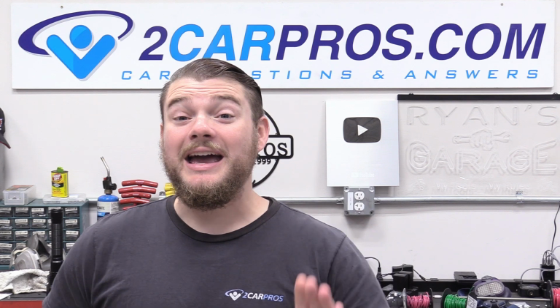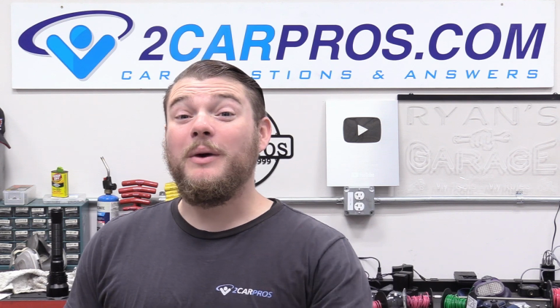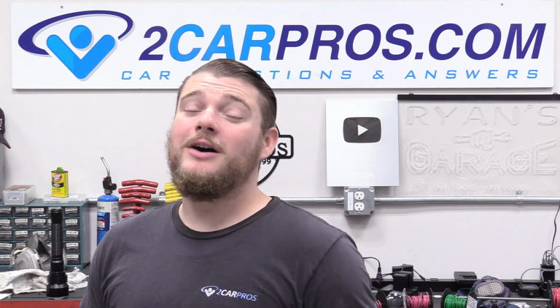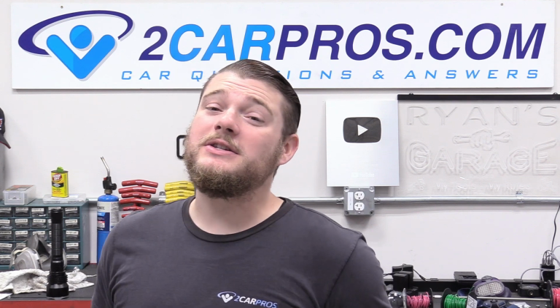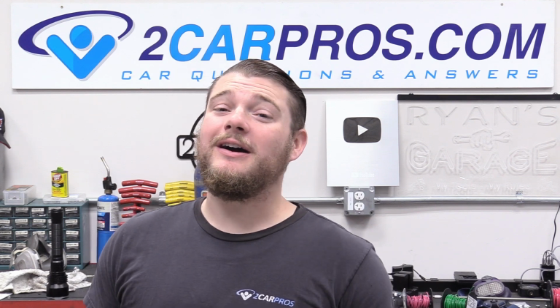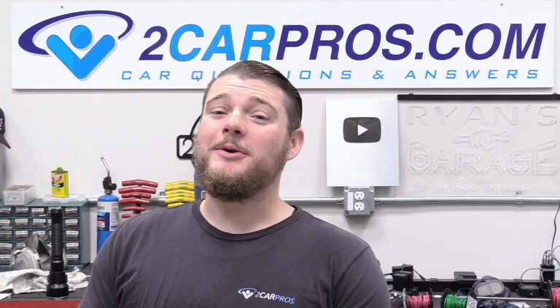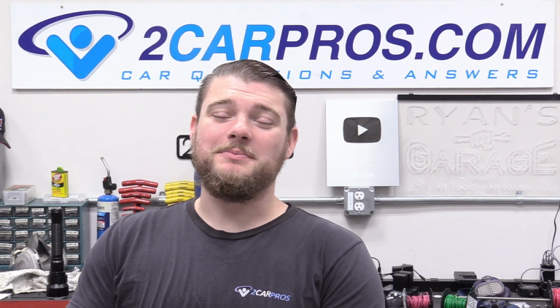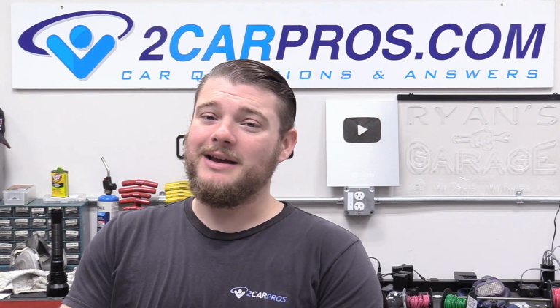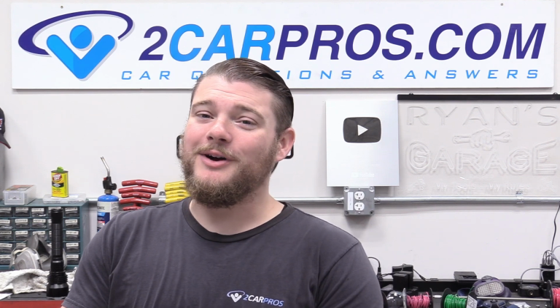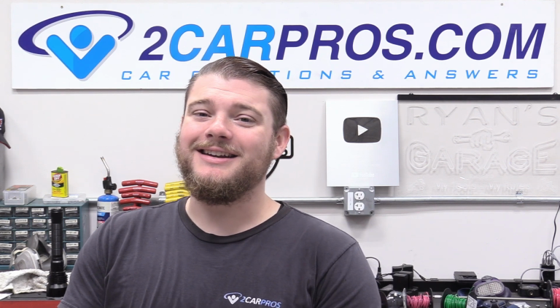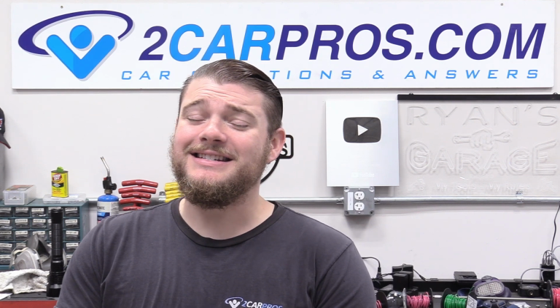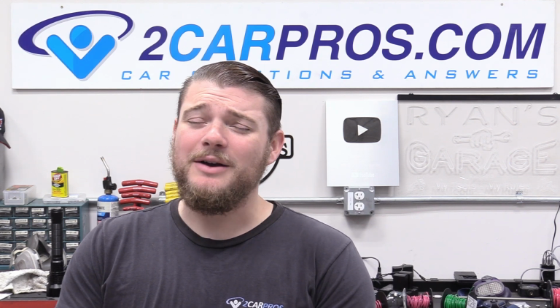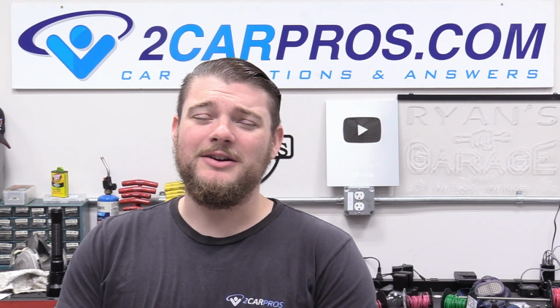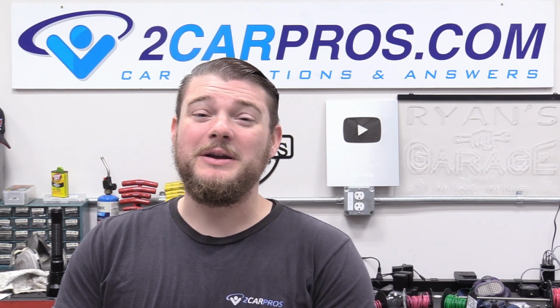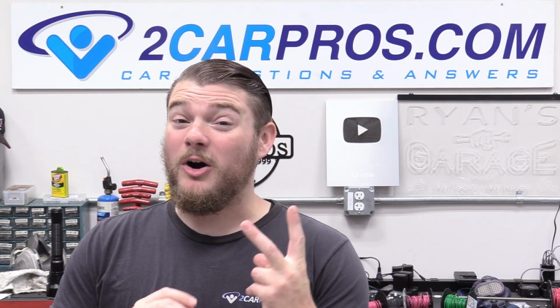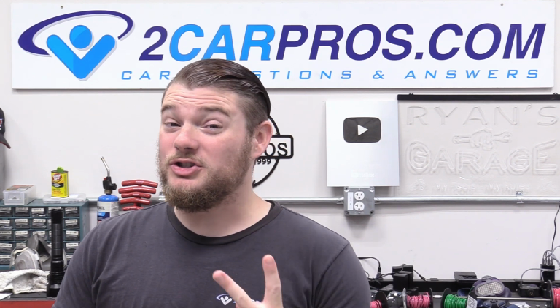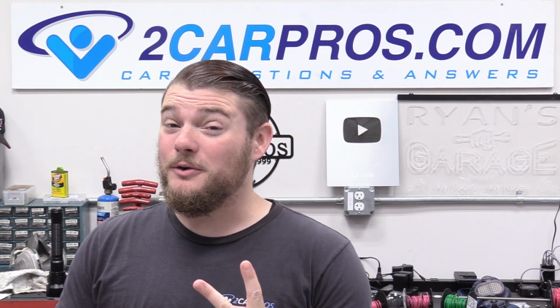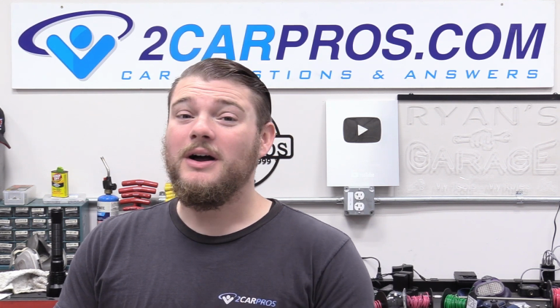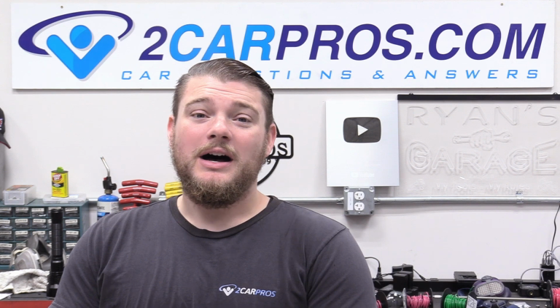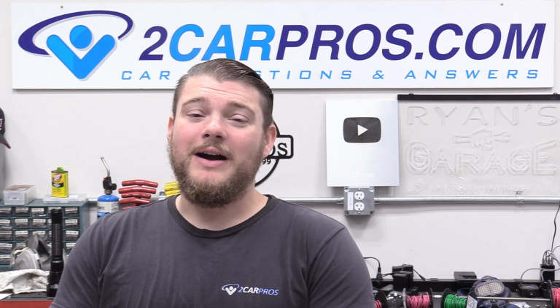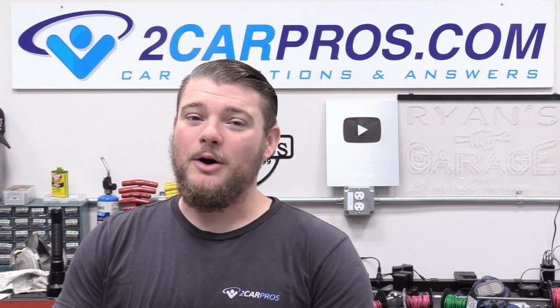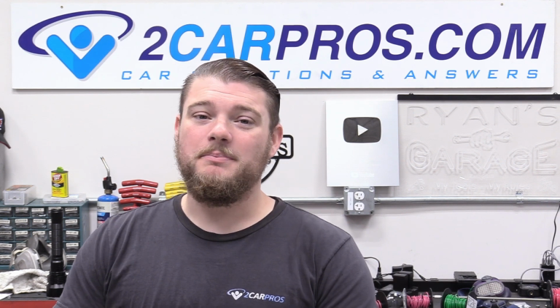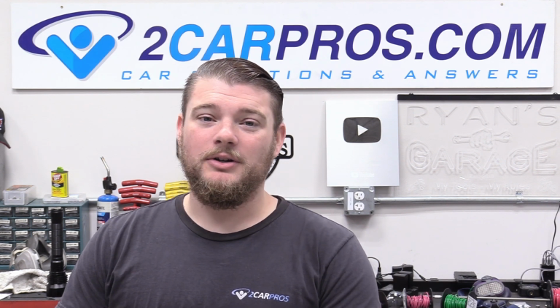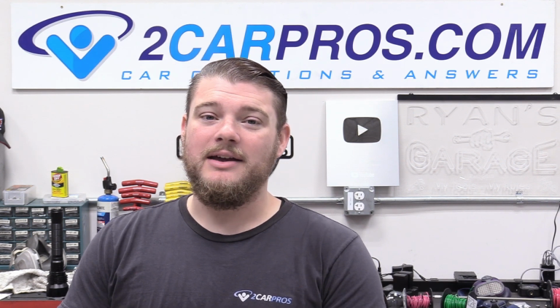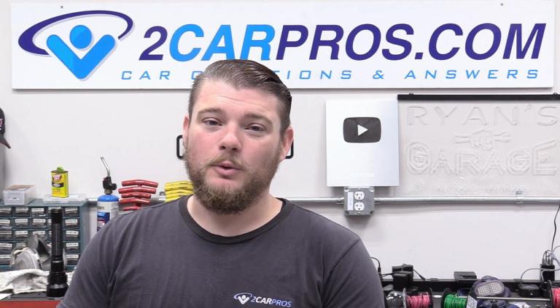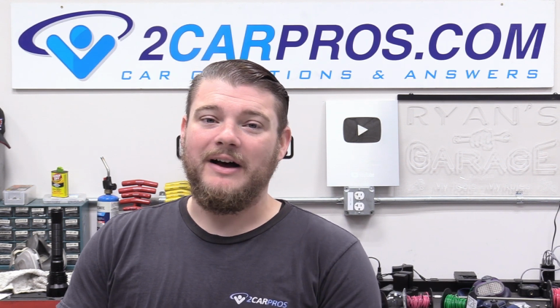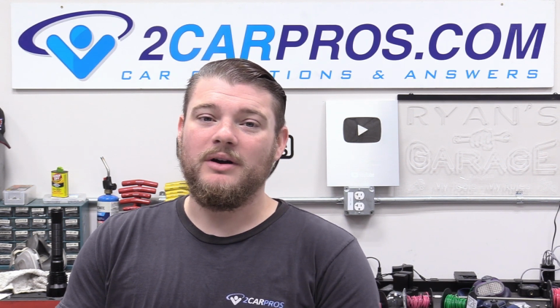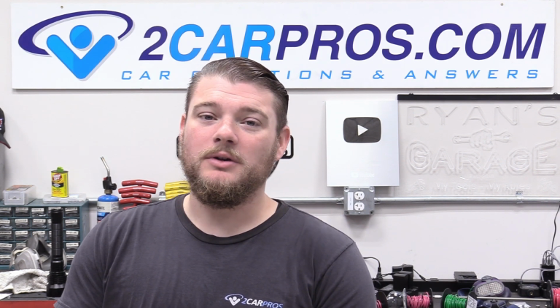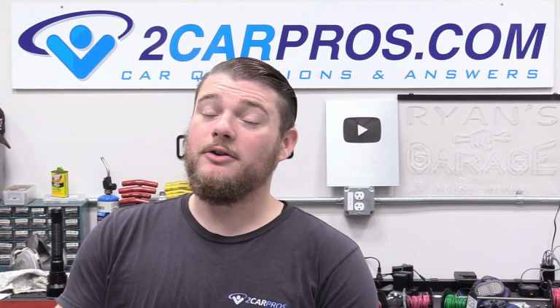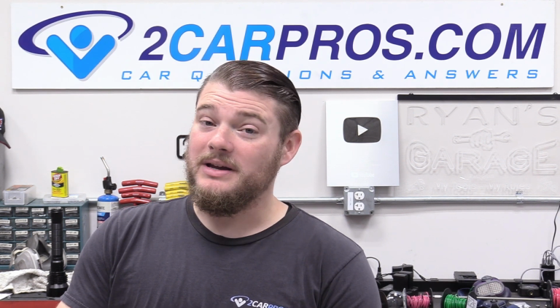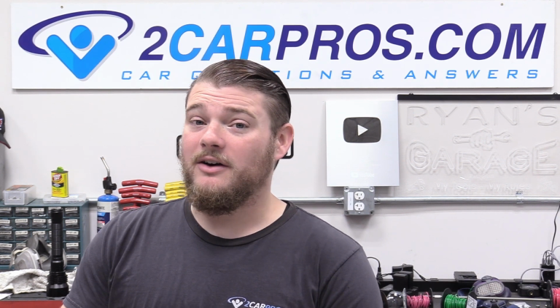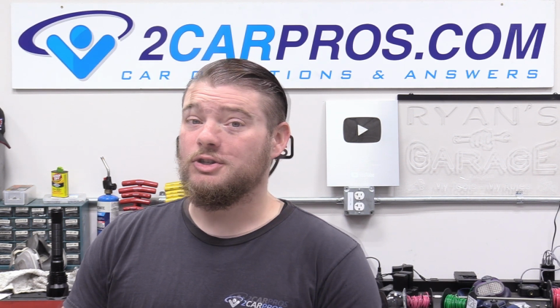Hey everyone, welcome to Two Car Pros. My name is Ryan and today we are doing part two of our how to build a Ford 5.4 liter three valve engine.